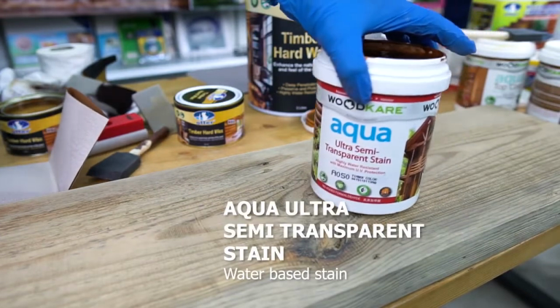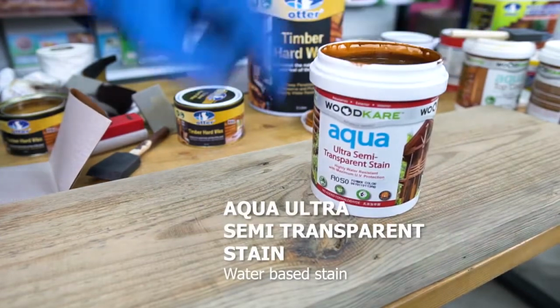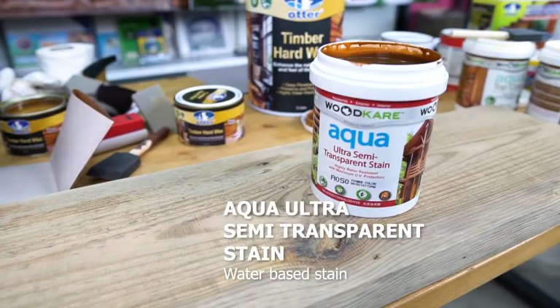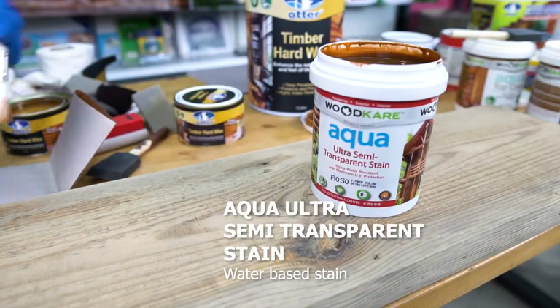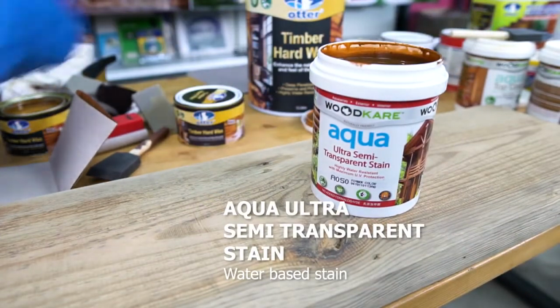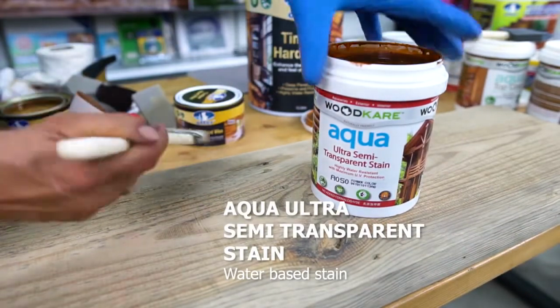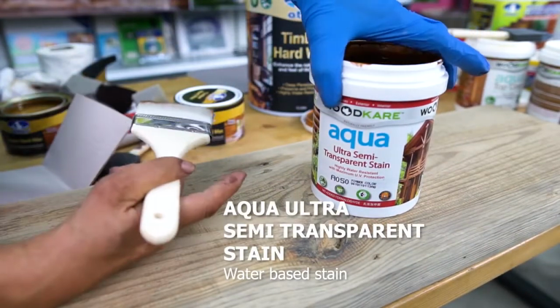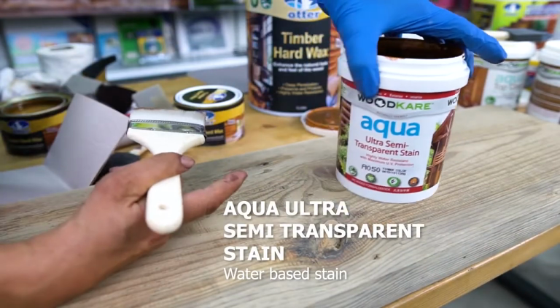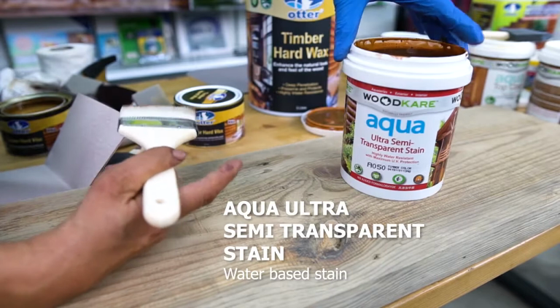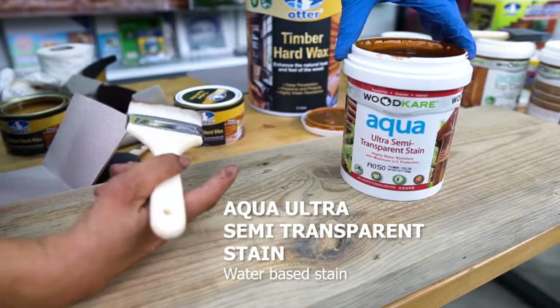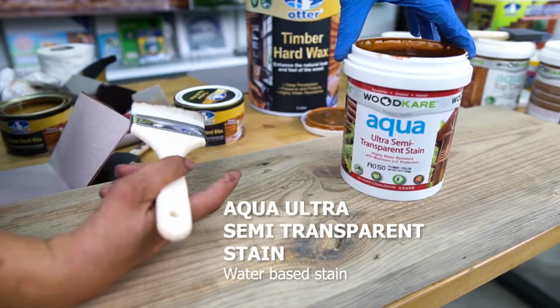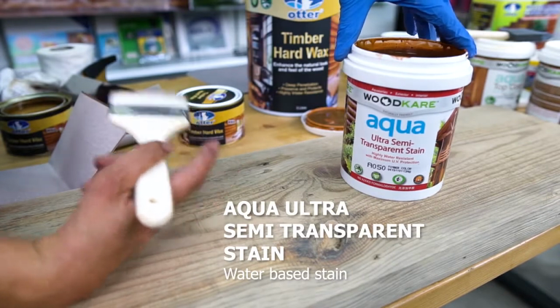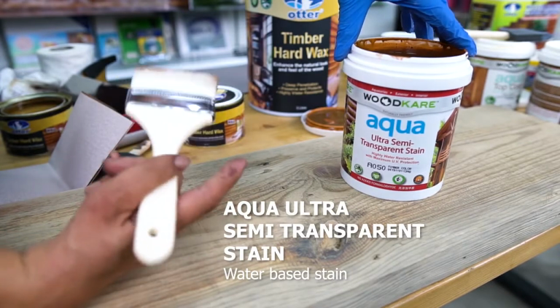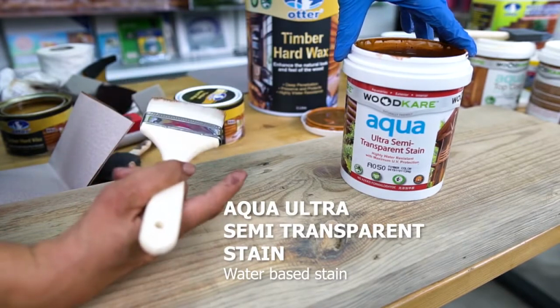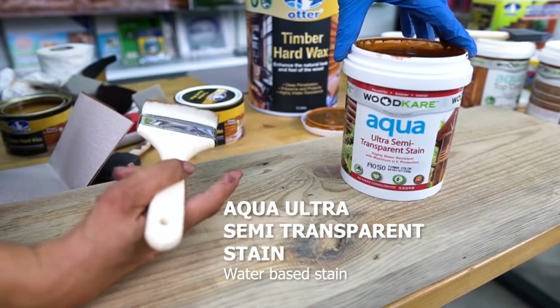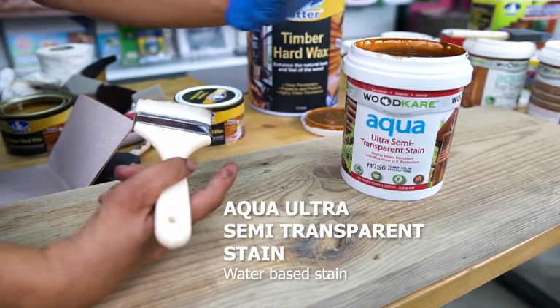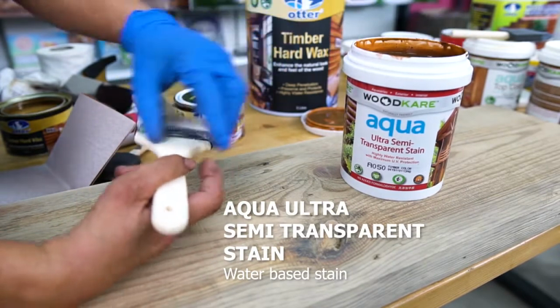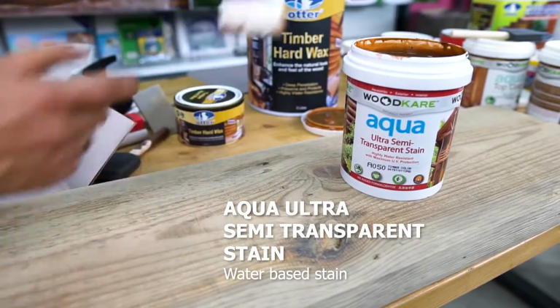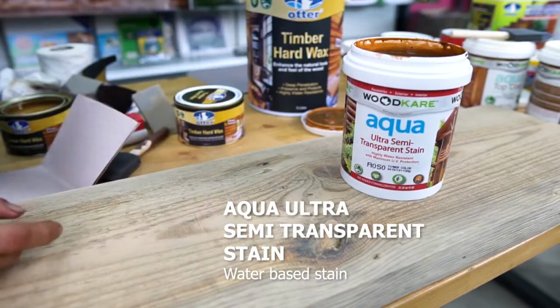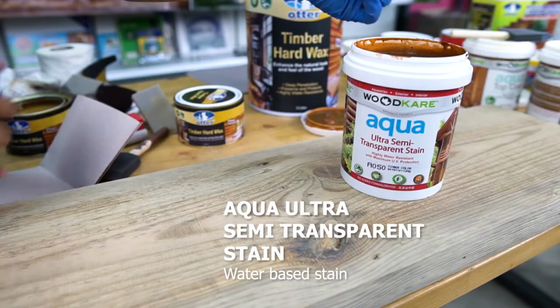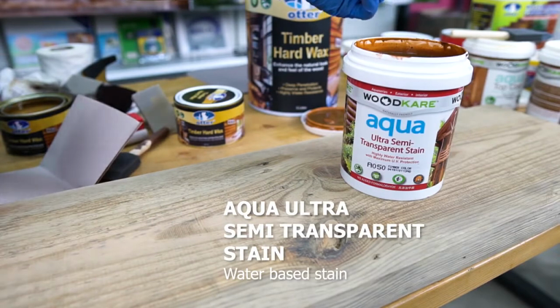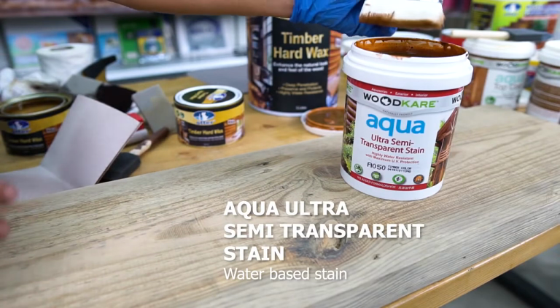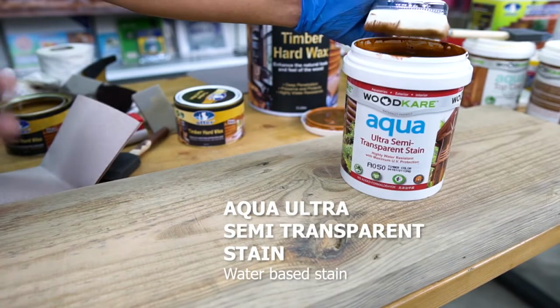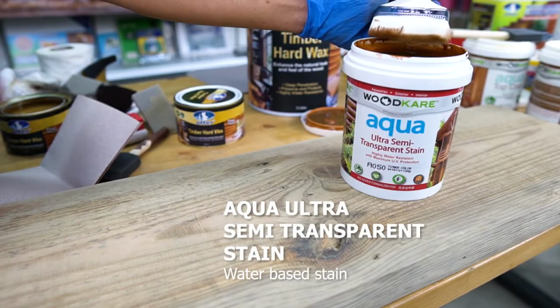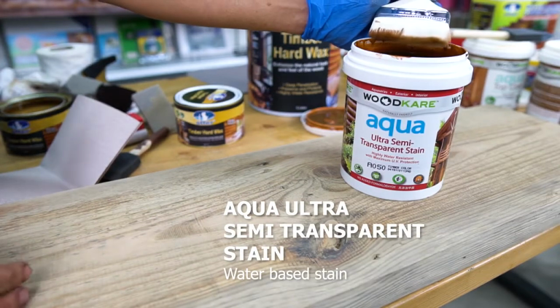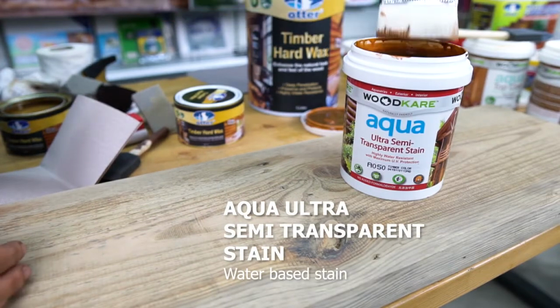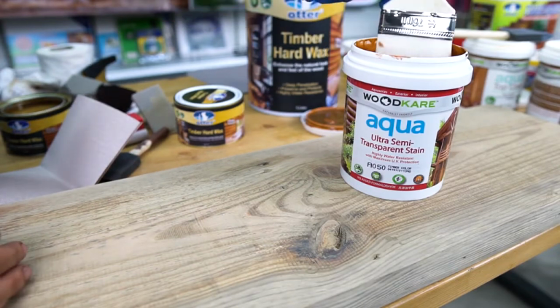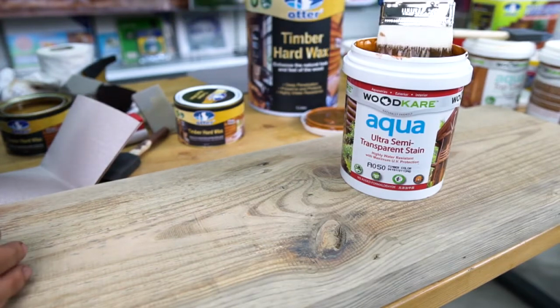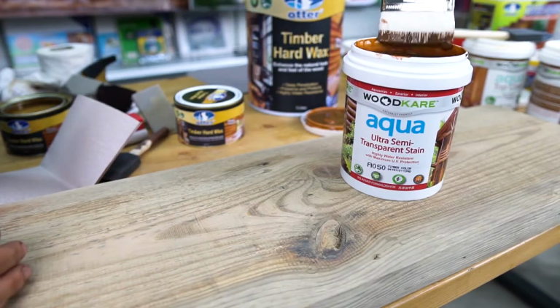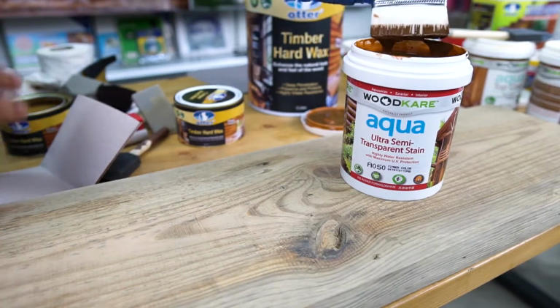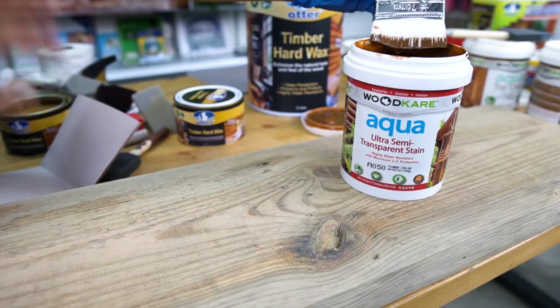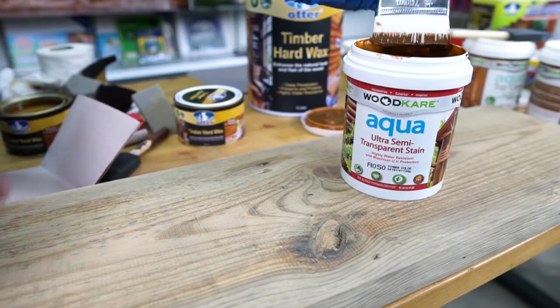Aqua Ultra Transparent Stain — this is more for SGD. It's water-based and very fine to use. It comes with 100% full color accuracy. It's very drip-resistant and very good water repellency.